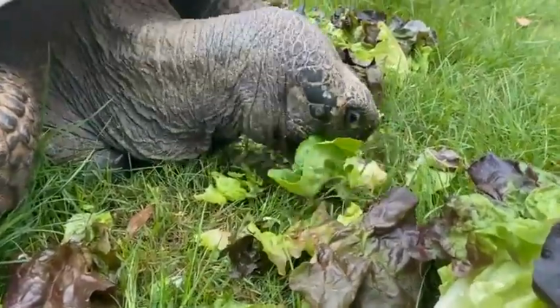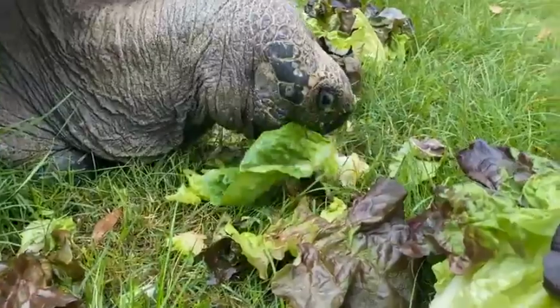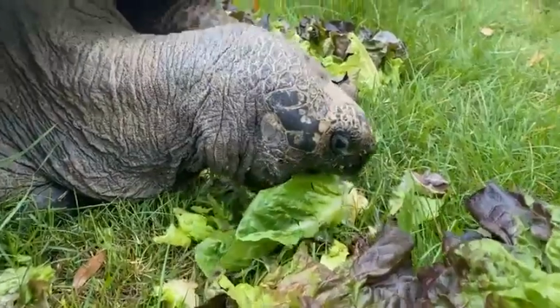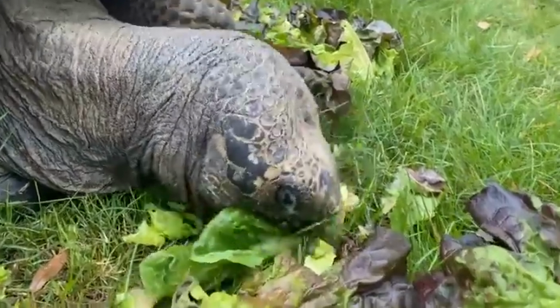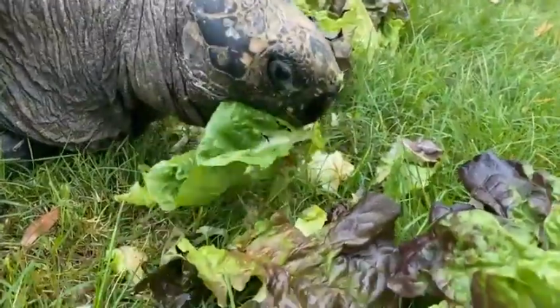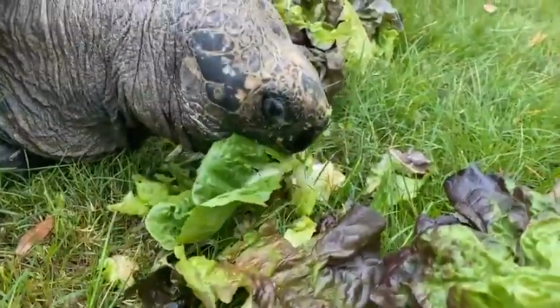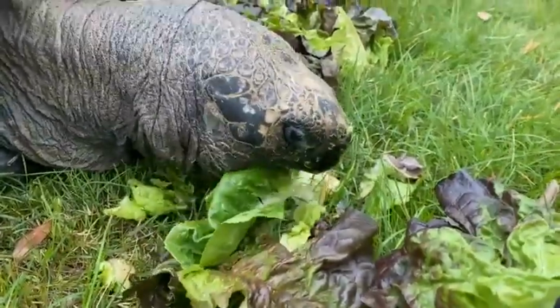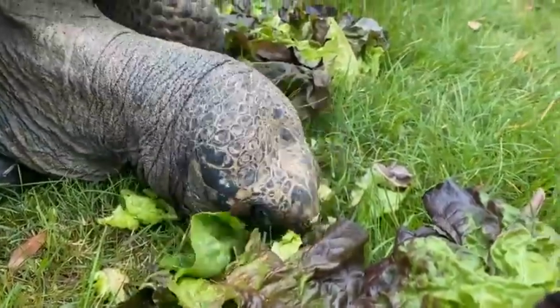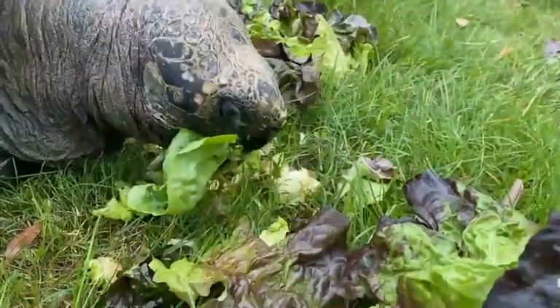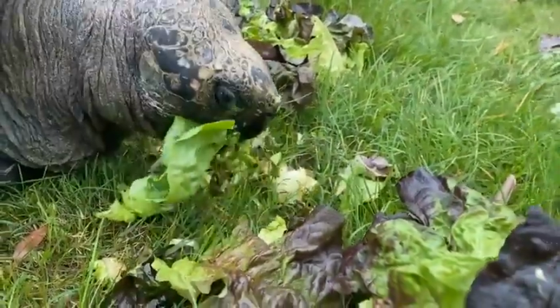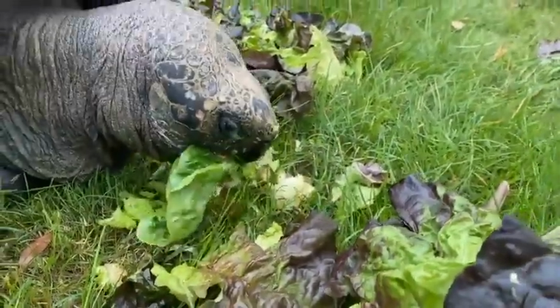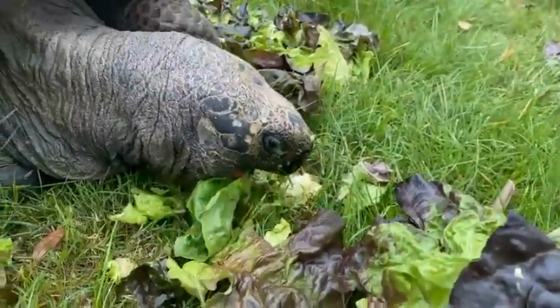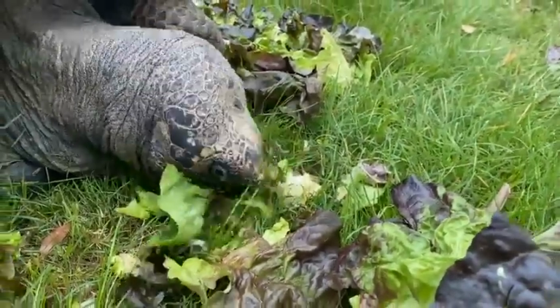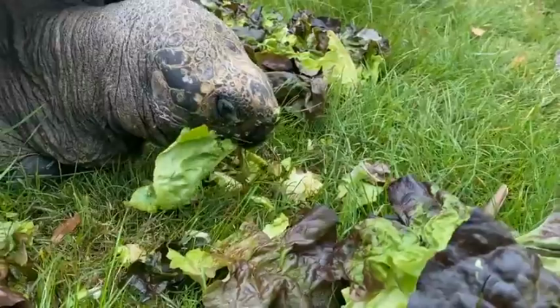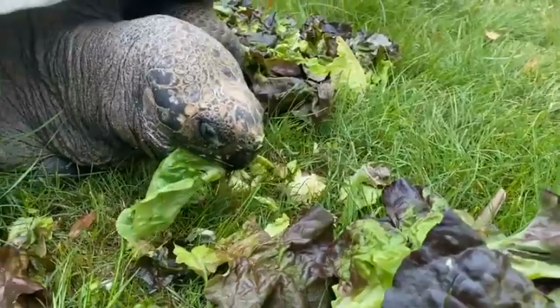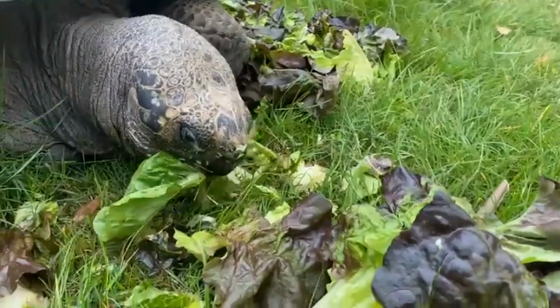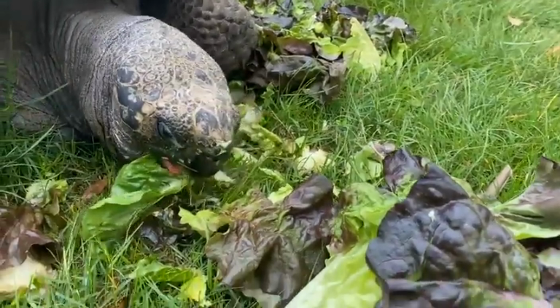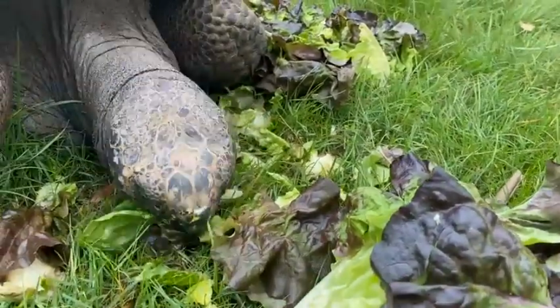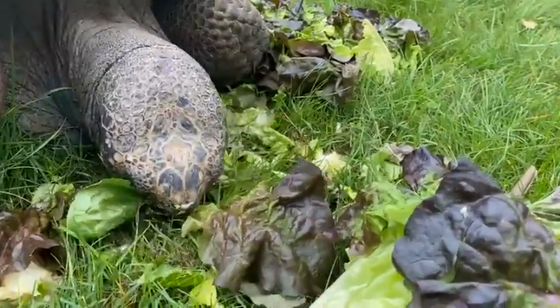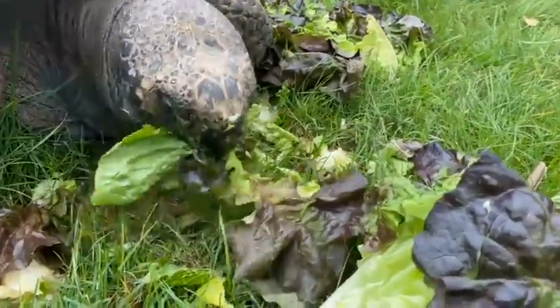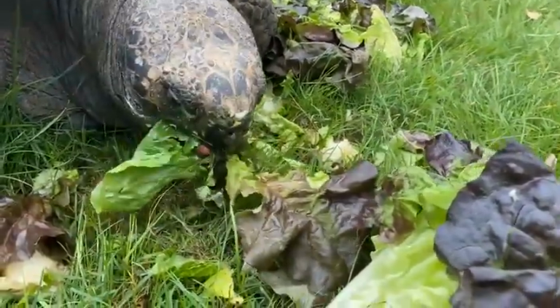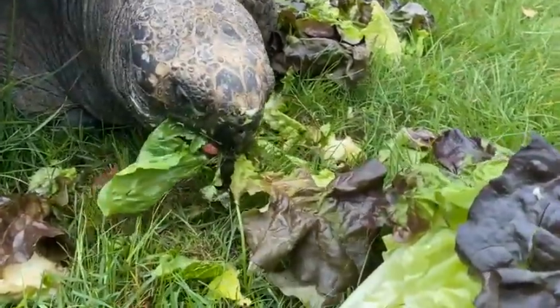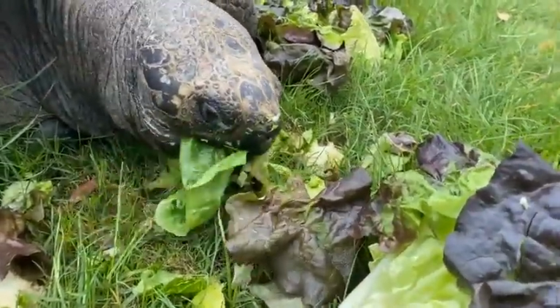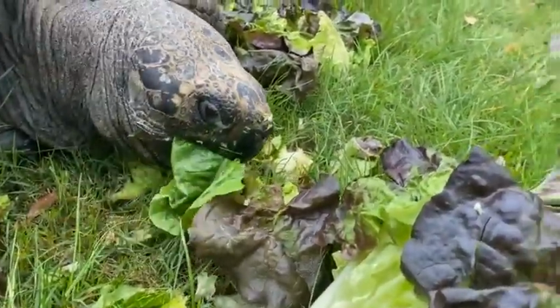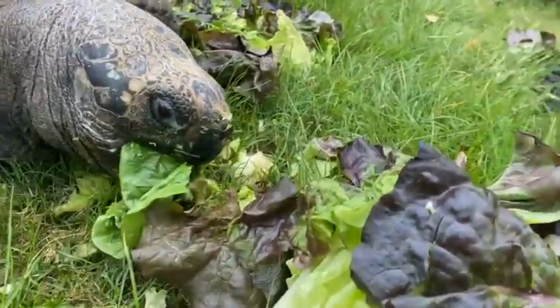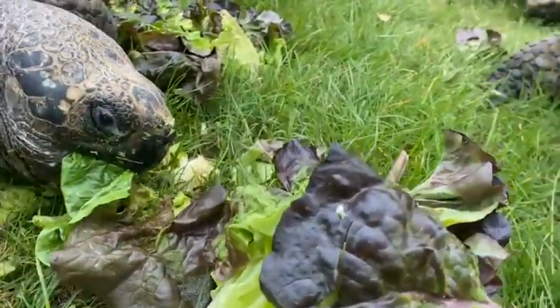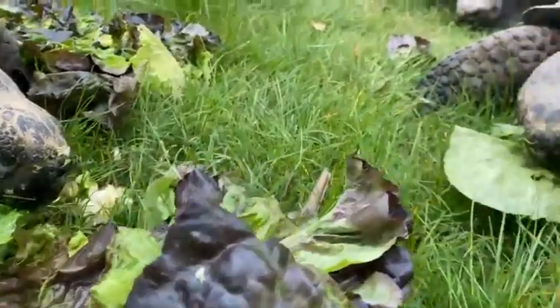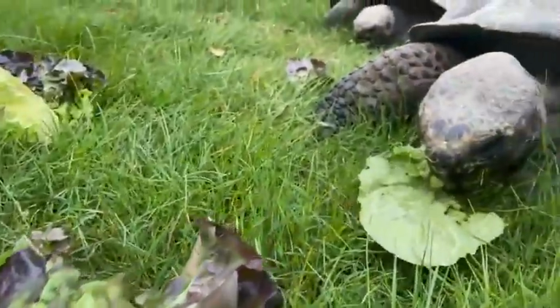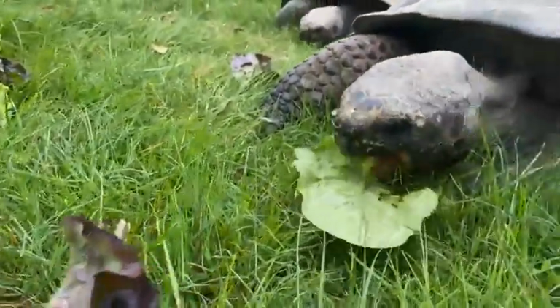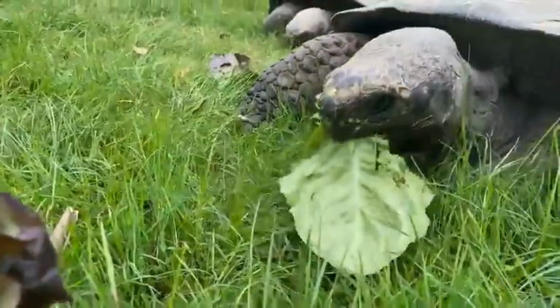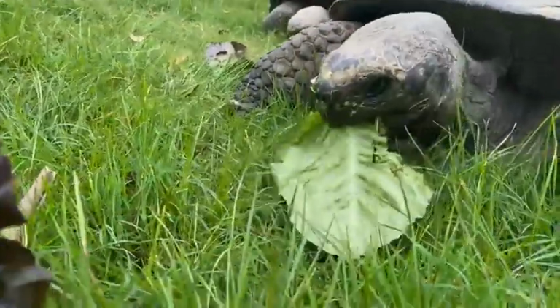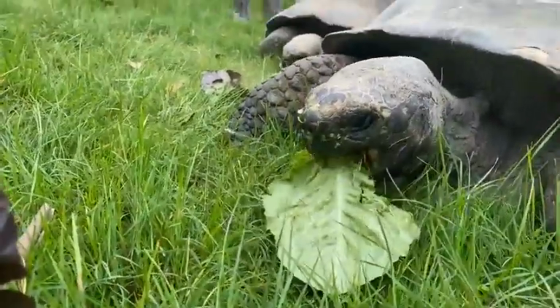For y'all tuning in right now, we are in the Galapagos yard here at the Houston Zoo, which will be opening April 7th. We're here with four of our tortoises — we have 10 in total, but right now we're here with the four largest ones: three females and one male.